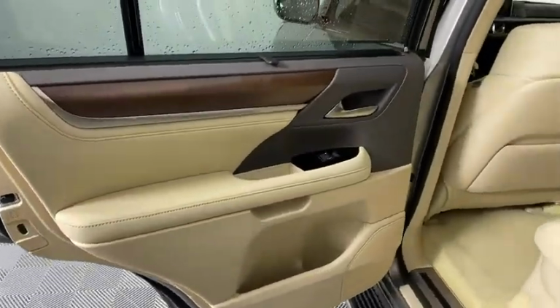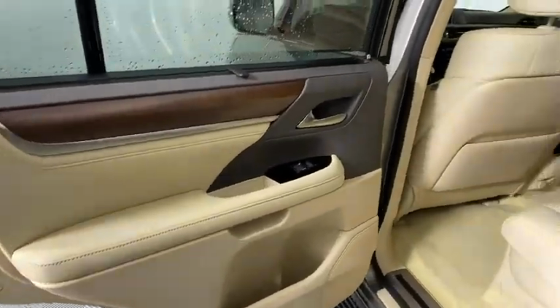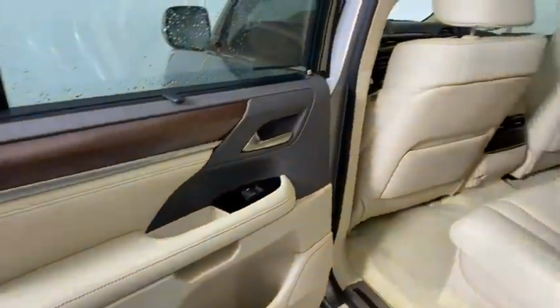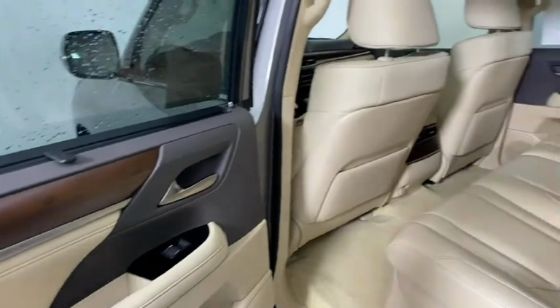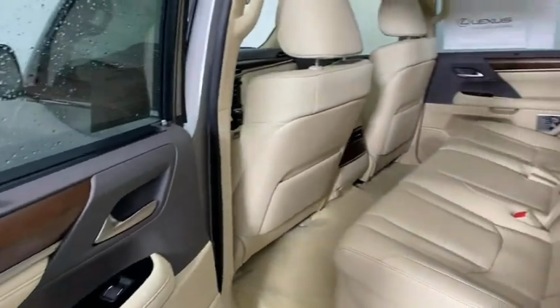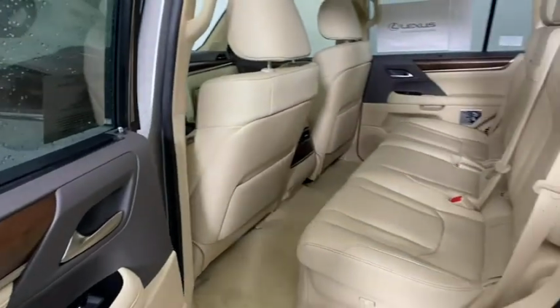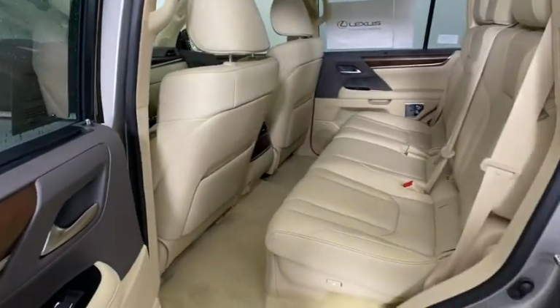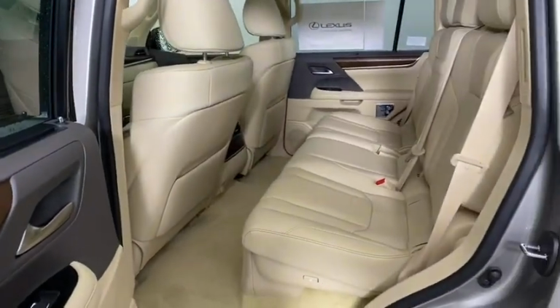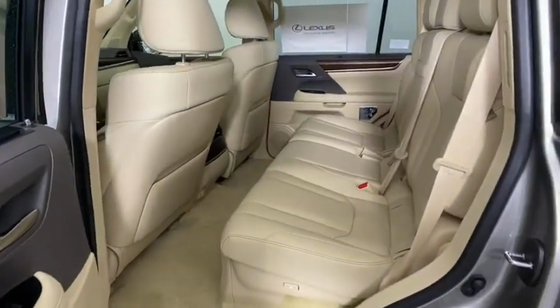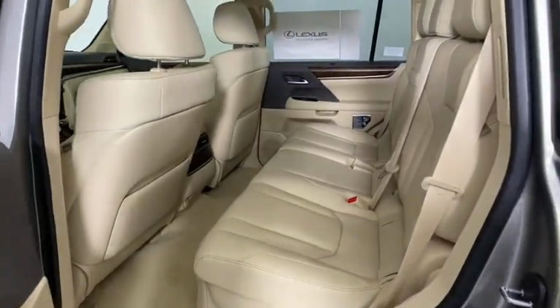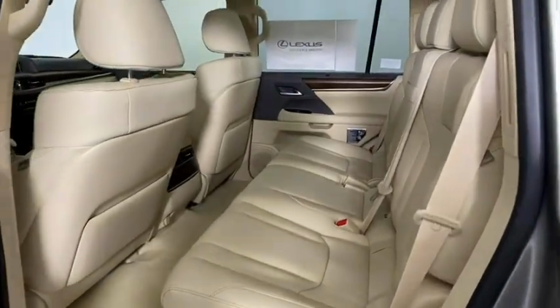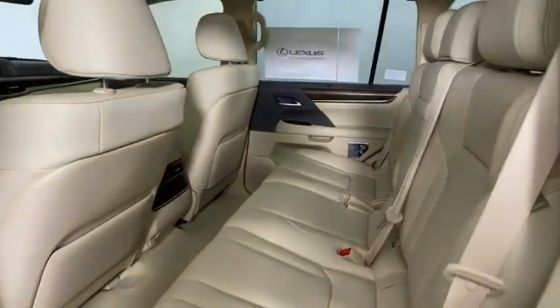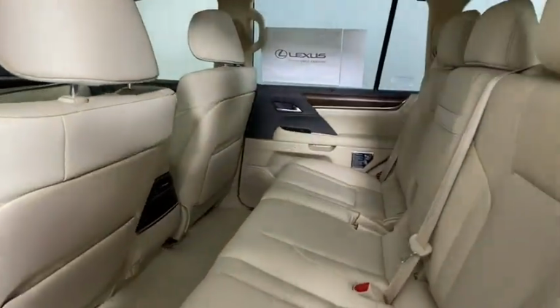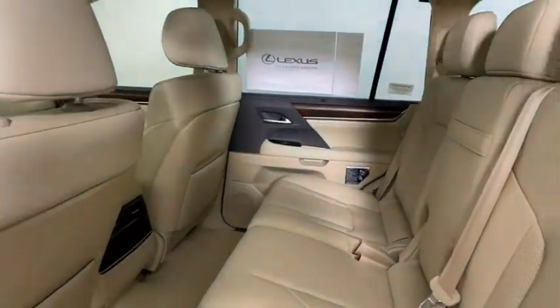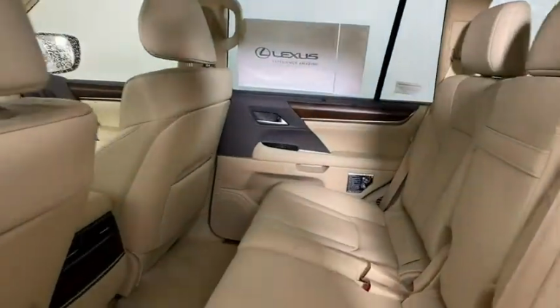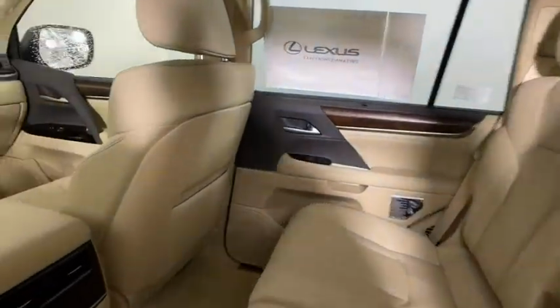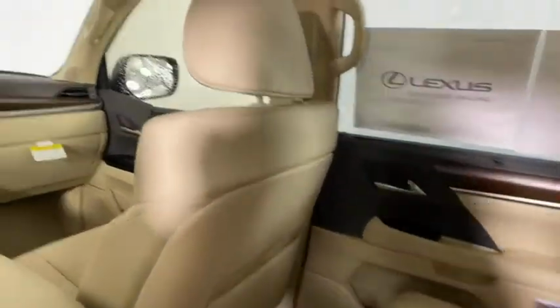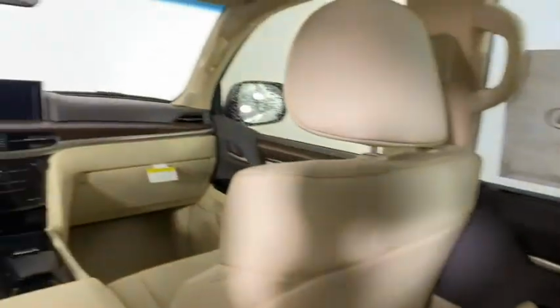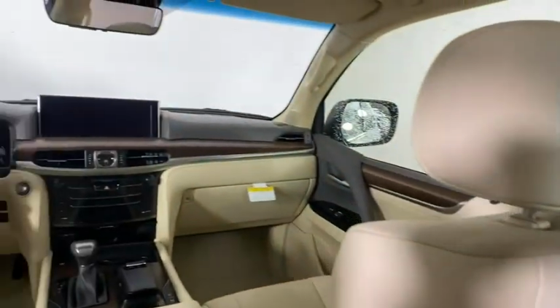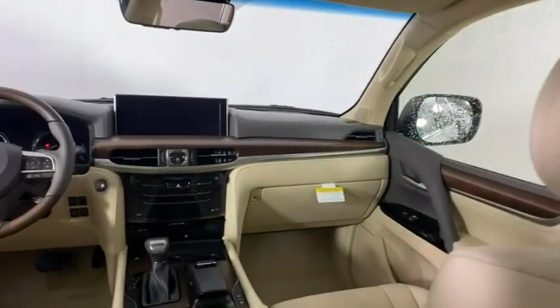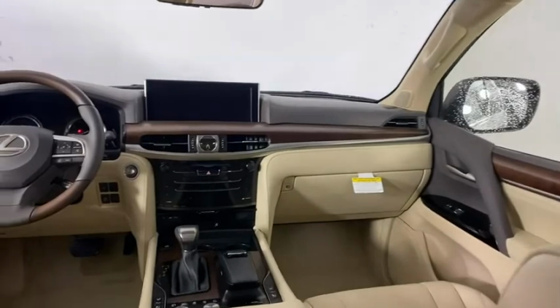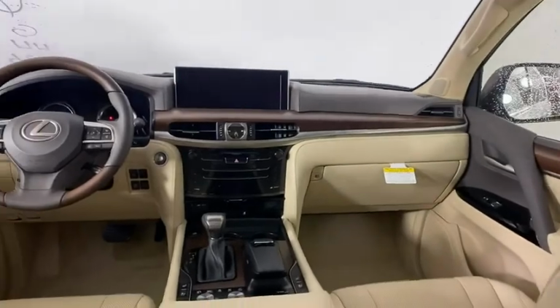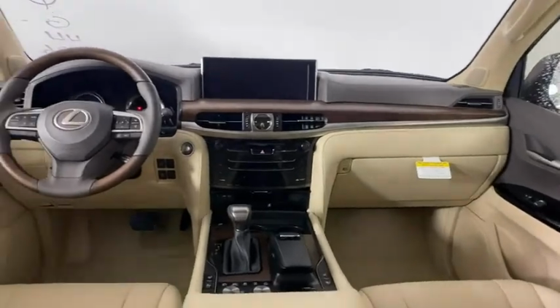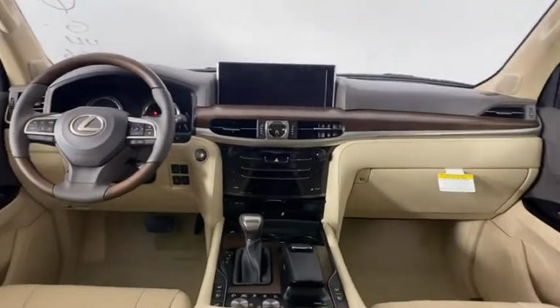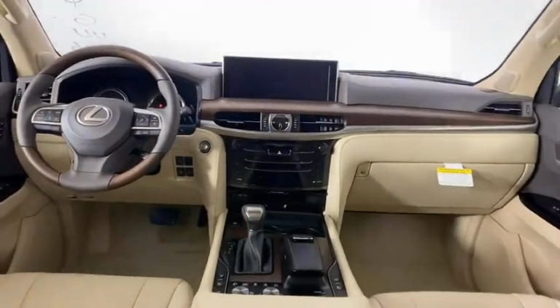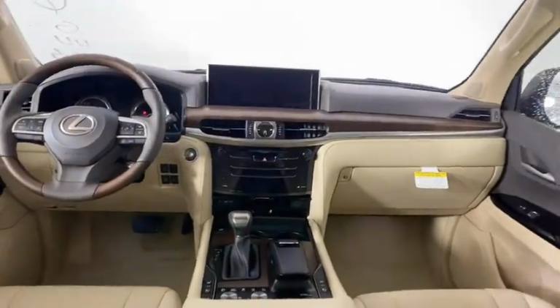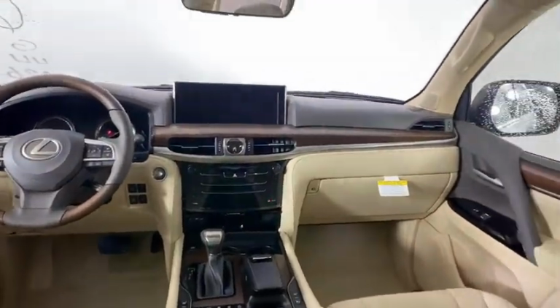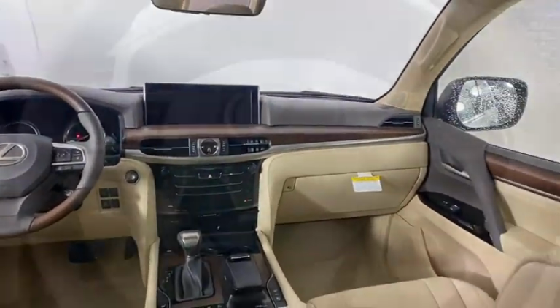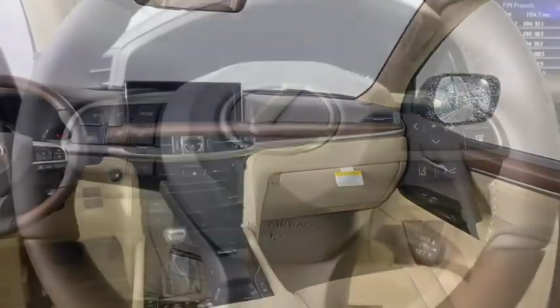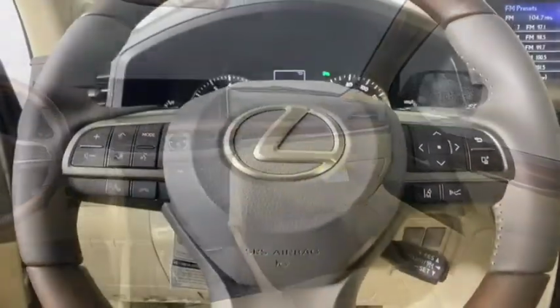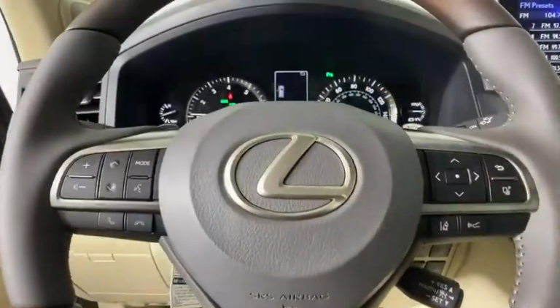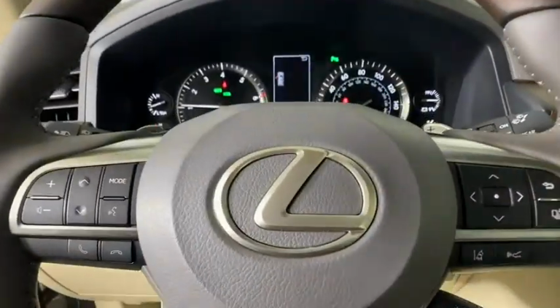Bluetooth, leather wrapped steering wheel, adjustable steering wheel, power steering, auto dimming rear view mirror, cruise control, four-wheel drive, four-wheel disc brakes.